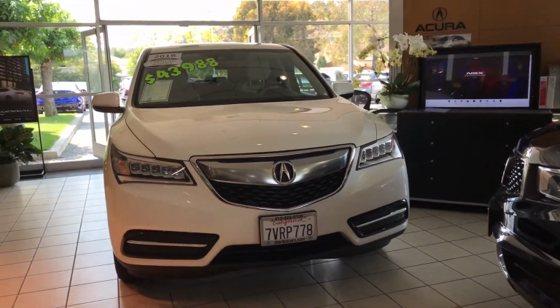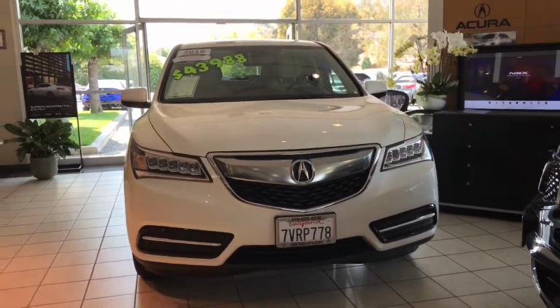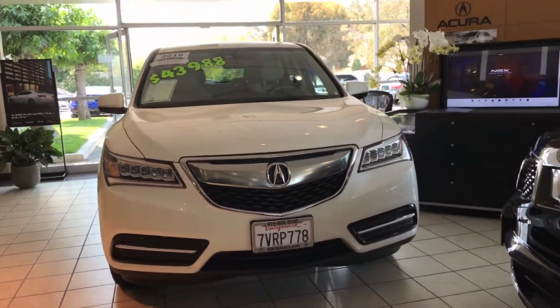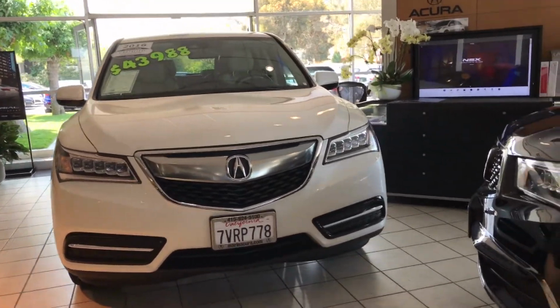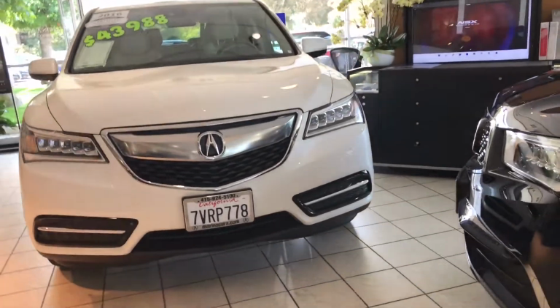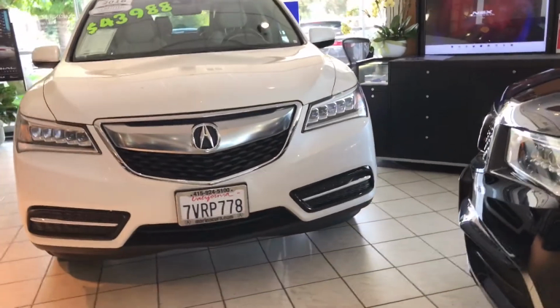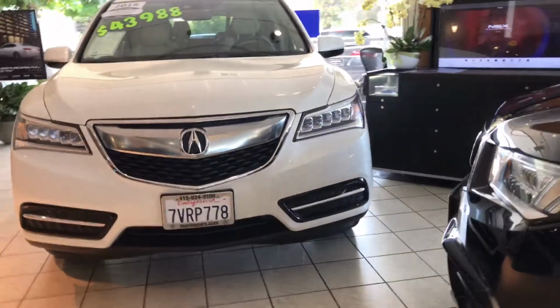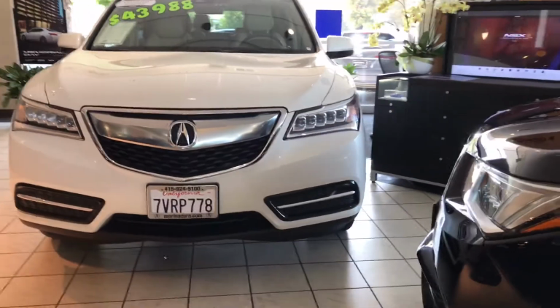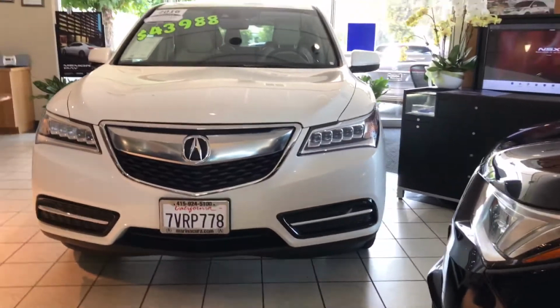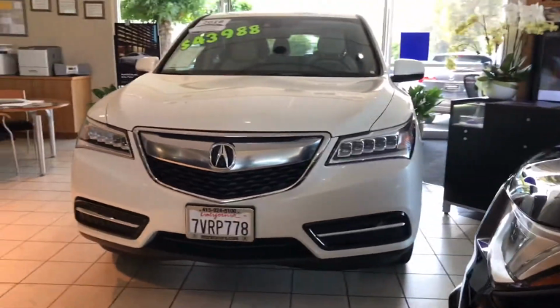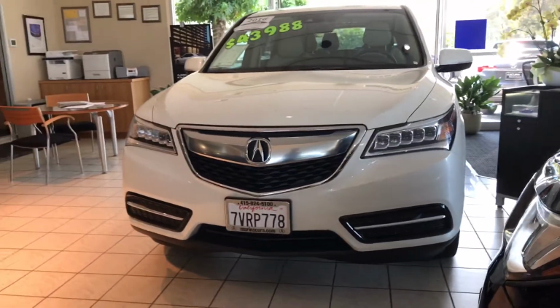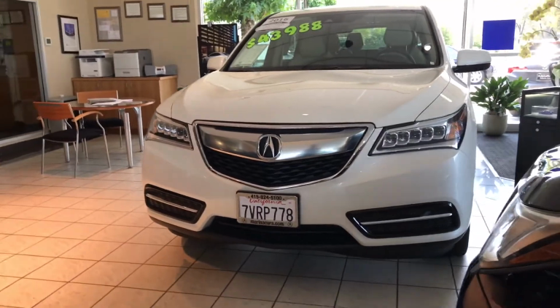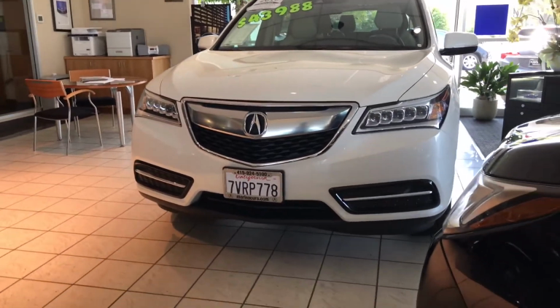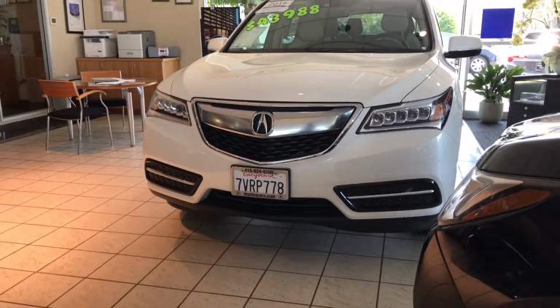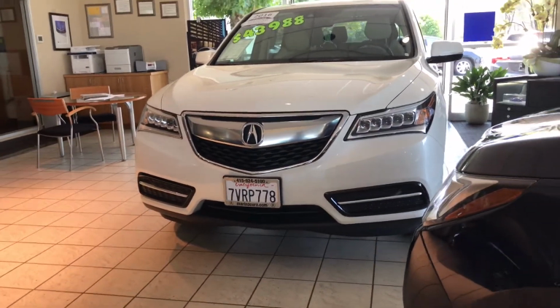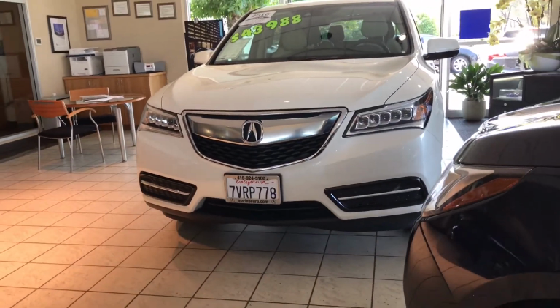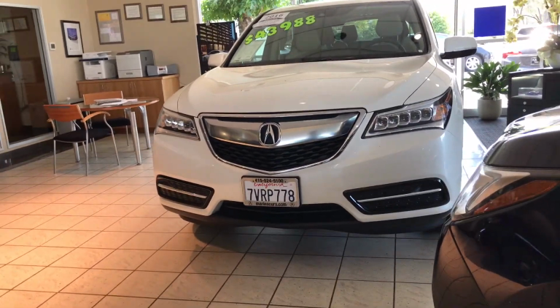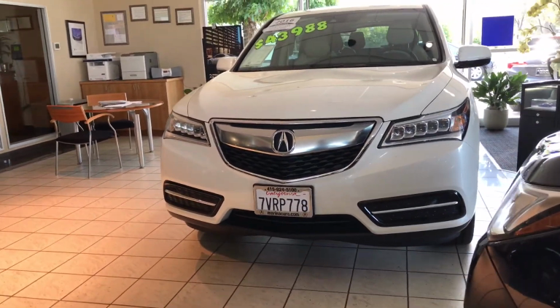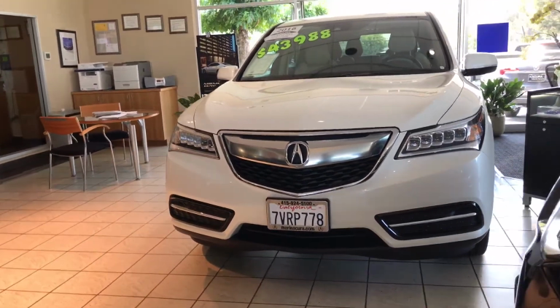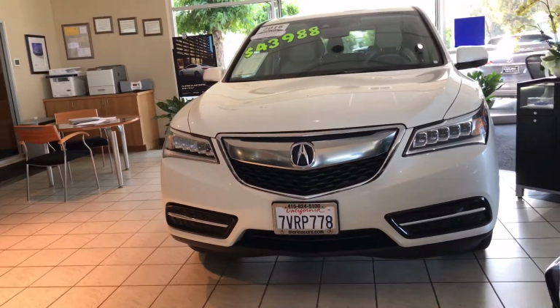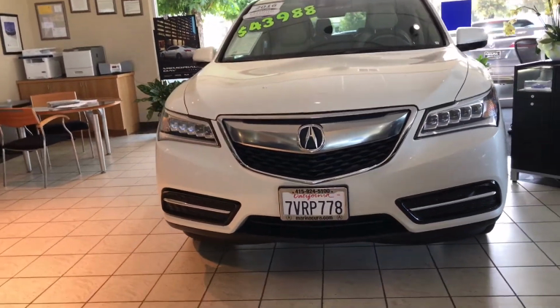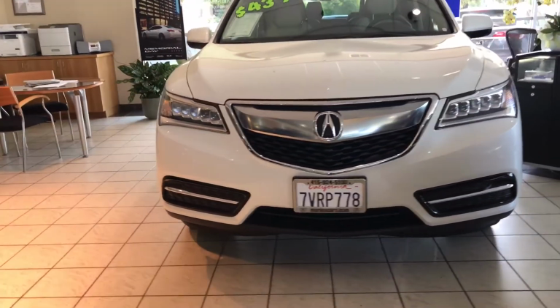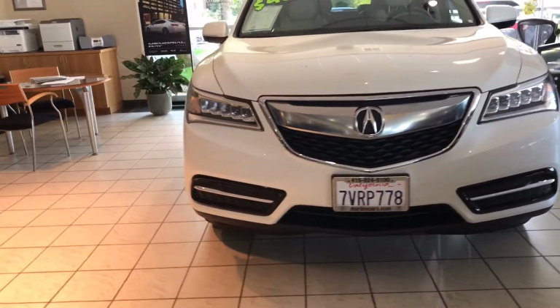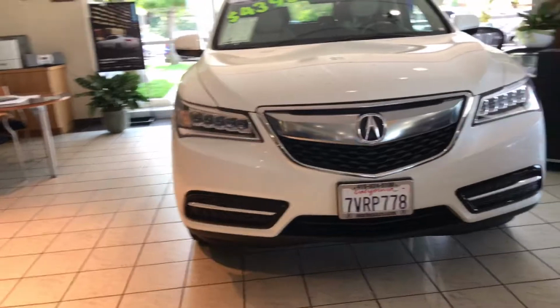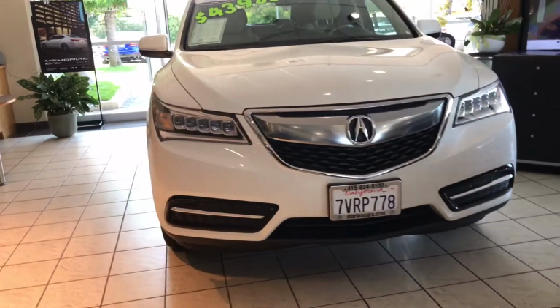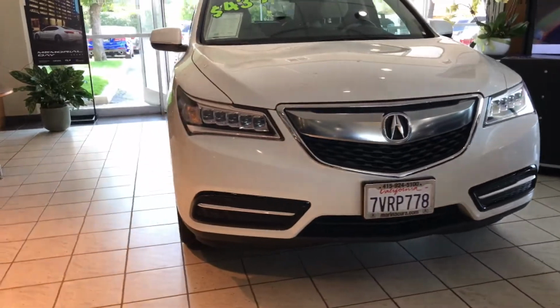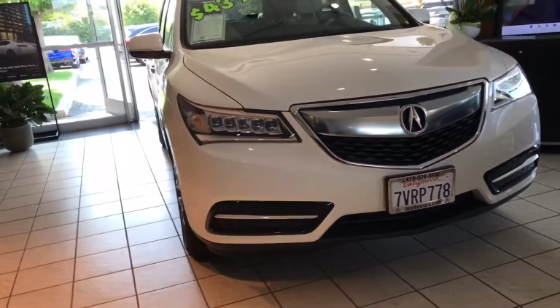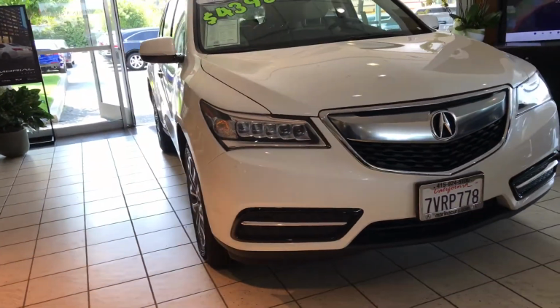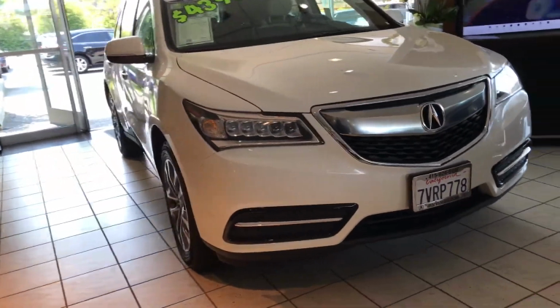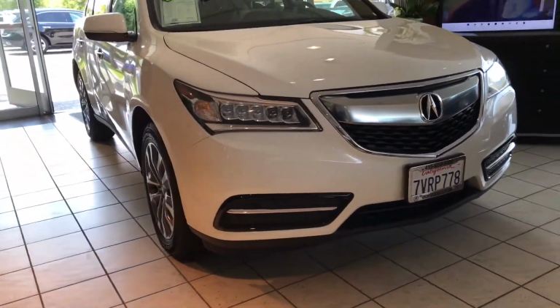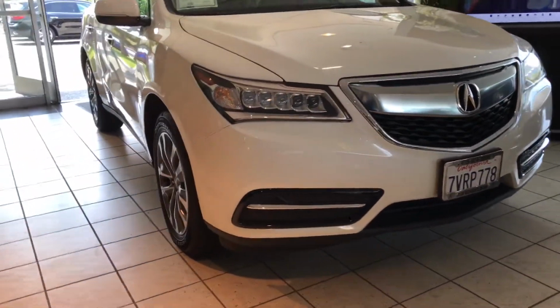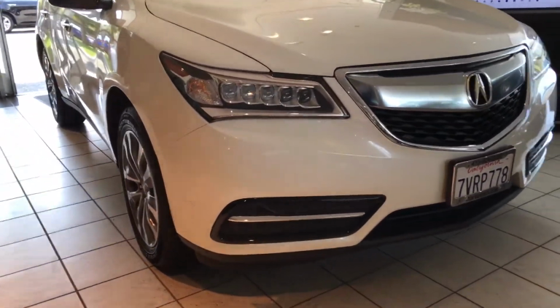Another award-winning and top pick in its segment. I'm Daniel, your Marin Acura product specialist. In front of us we have a 2016 Acura MDX in an in-demand color combination: White Diamond Pearl with parchment interior.